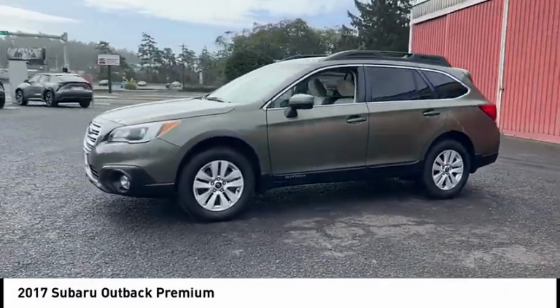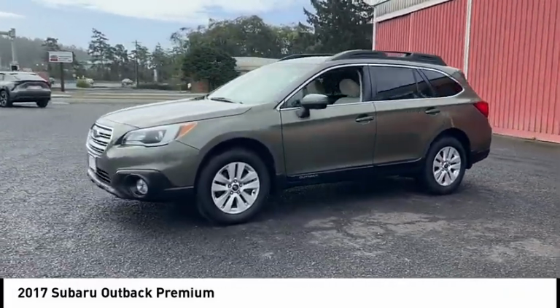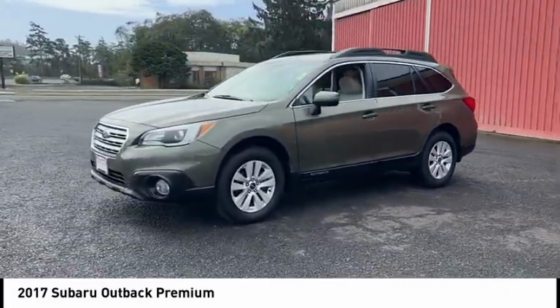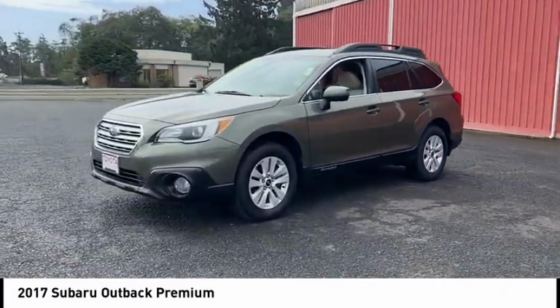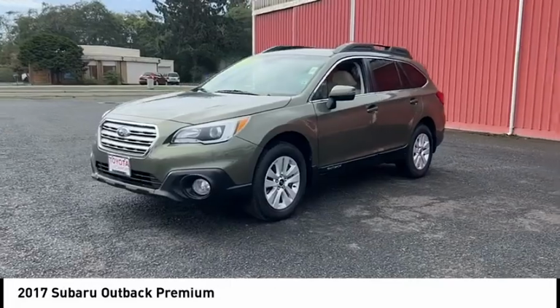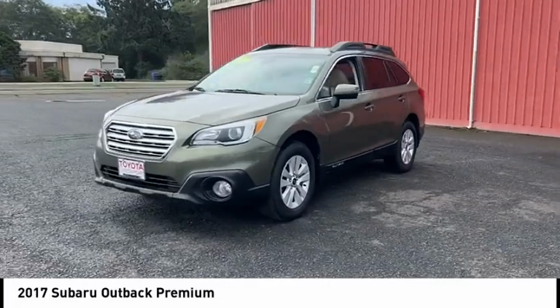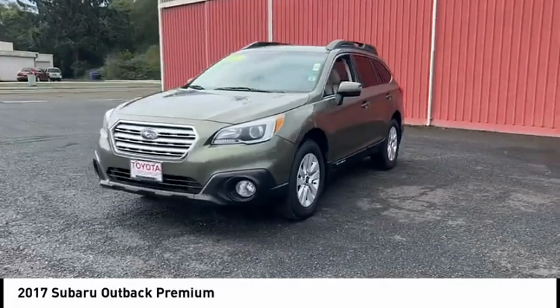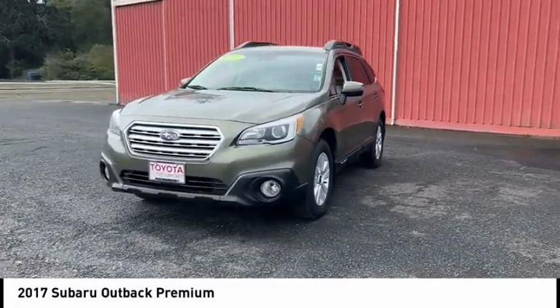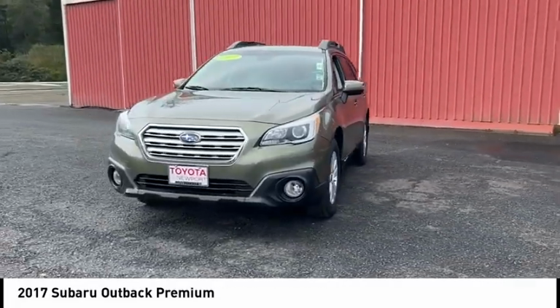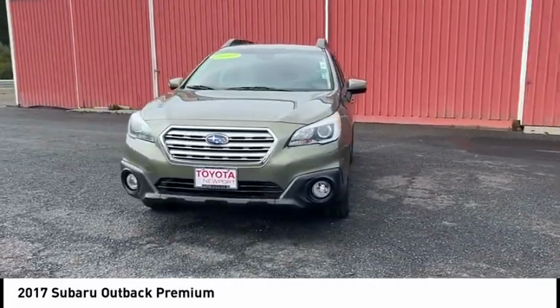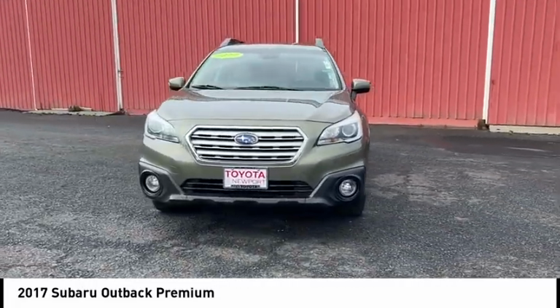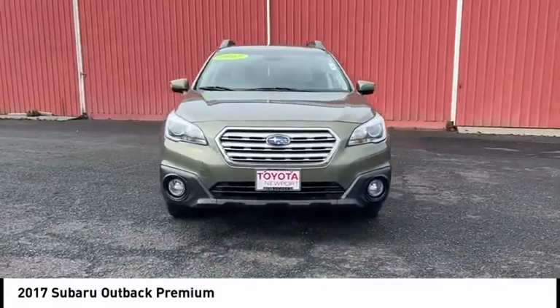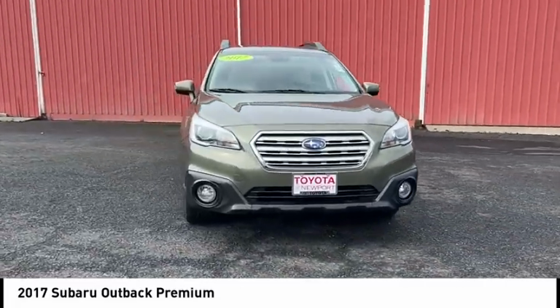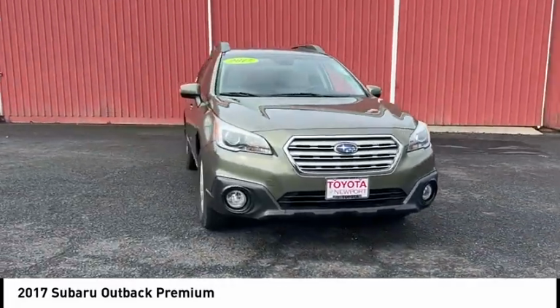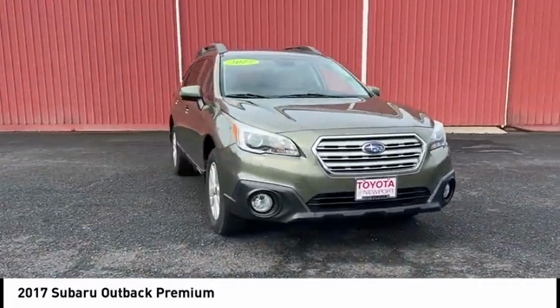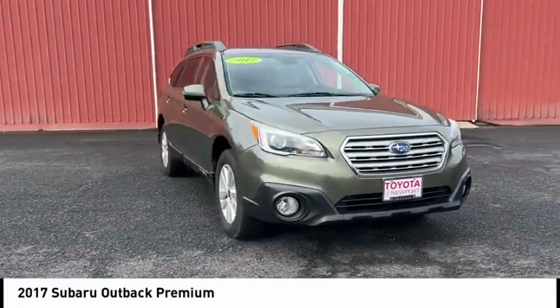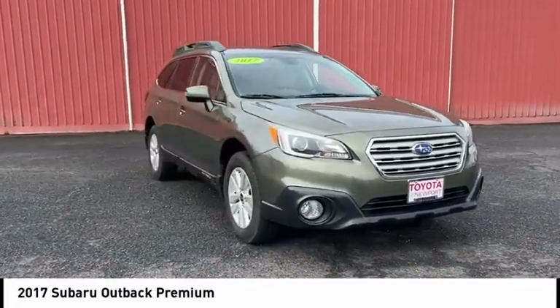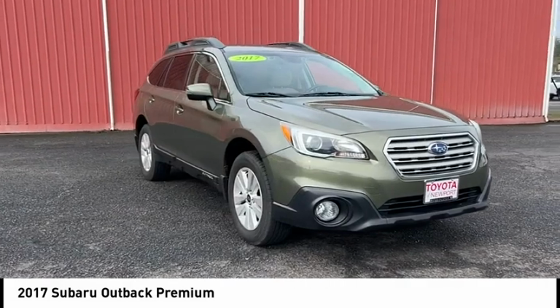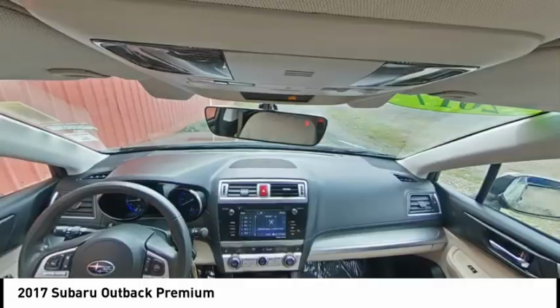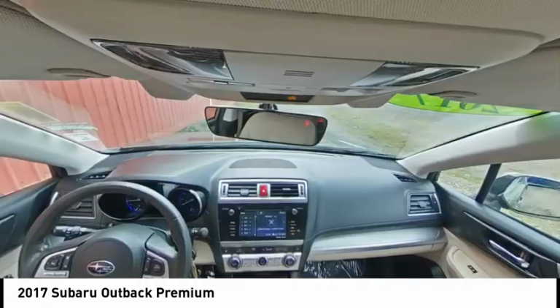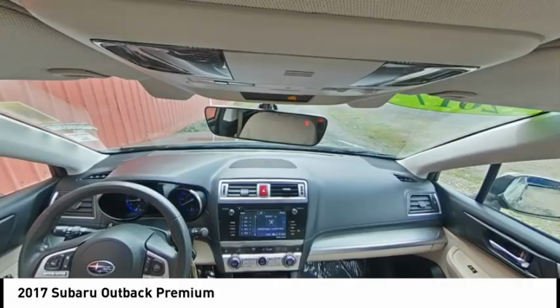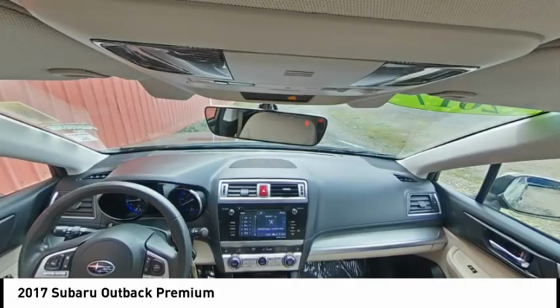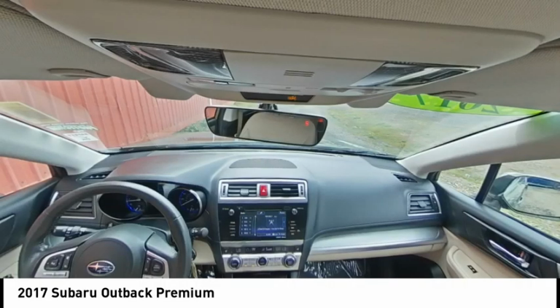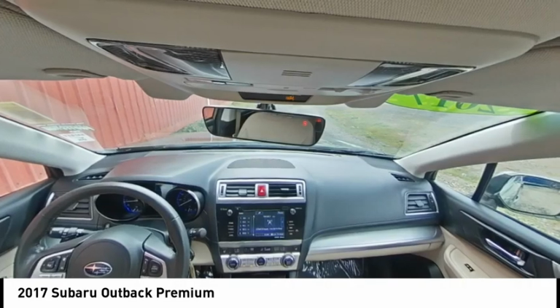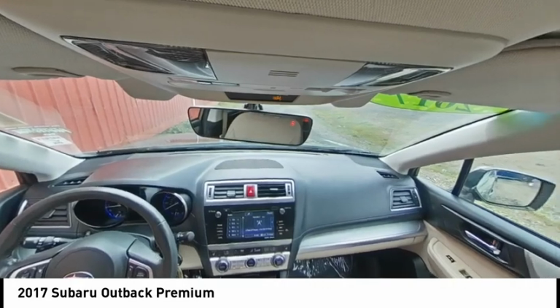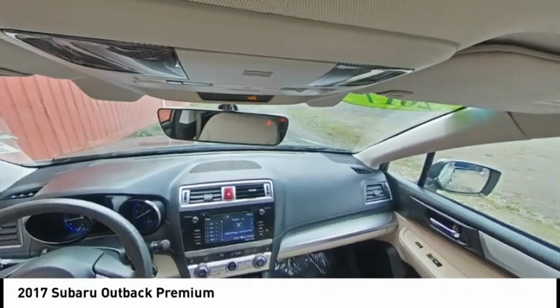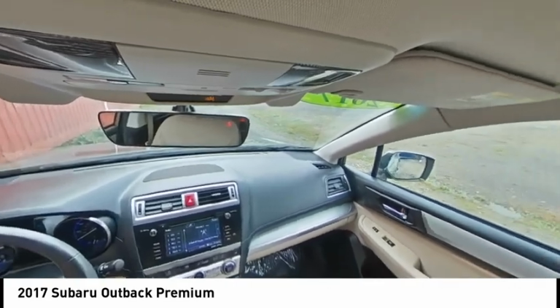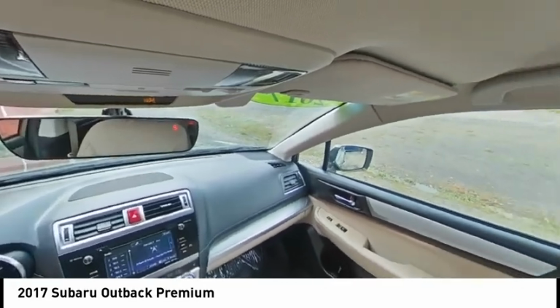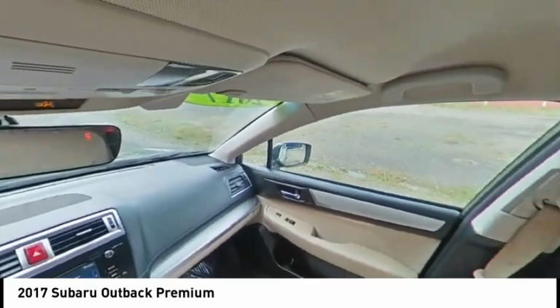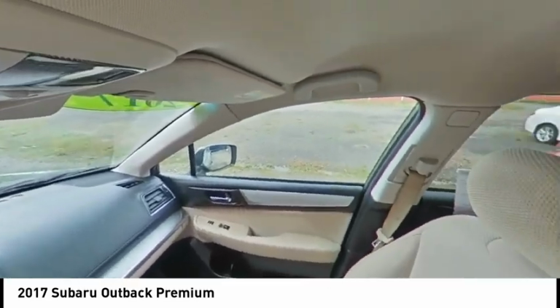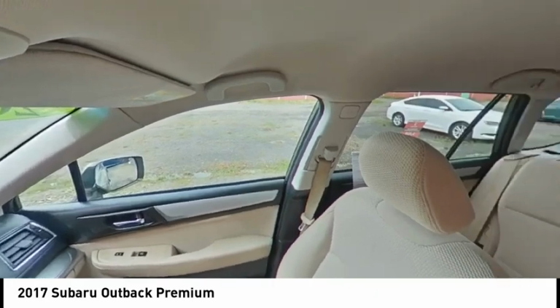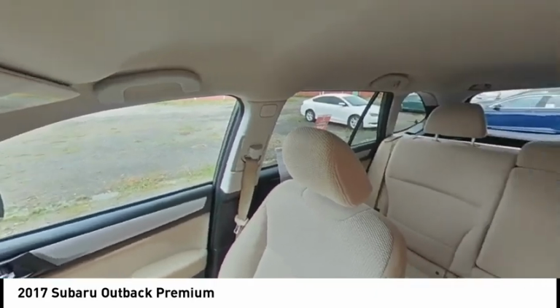Tire pressure monitor, all-wheel drive, heated mirrors, aluminum wheels, rear spoiler, brake assist, traction control, stability control, daytime running lights, tires, front all season.